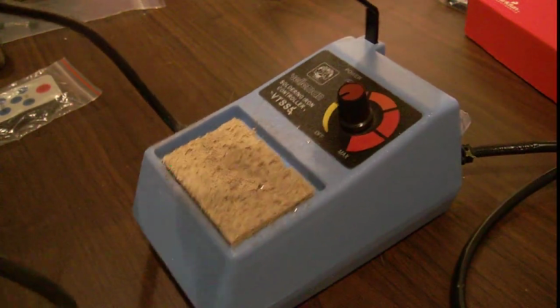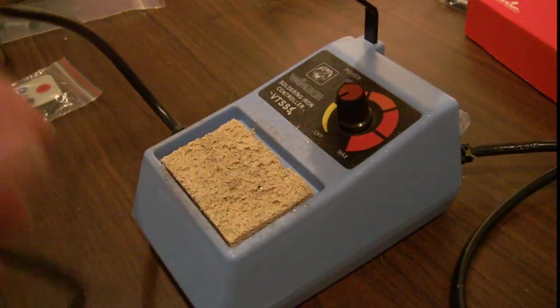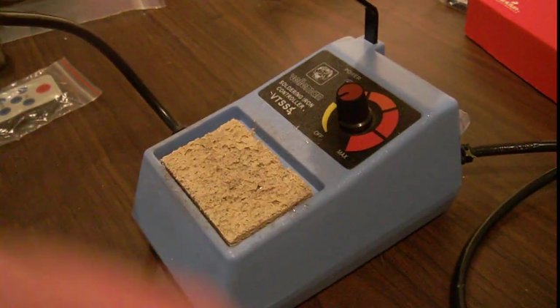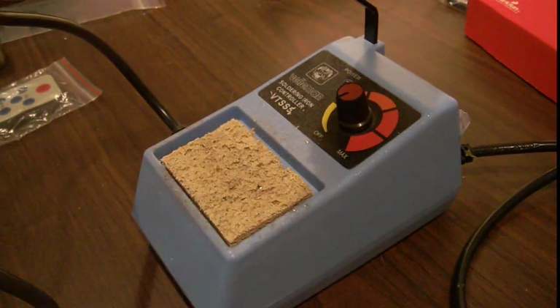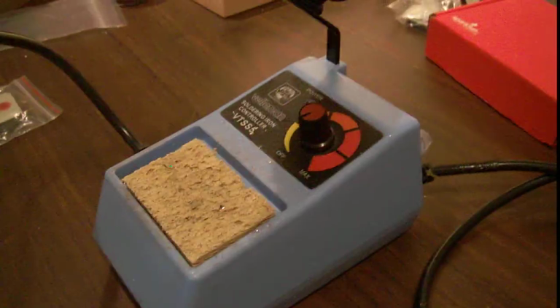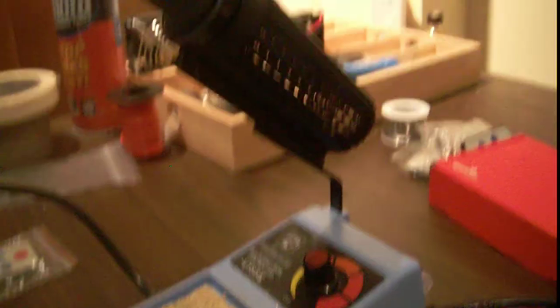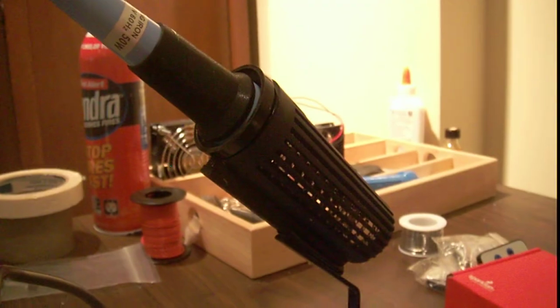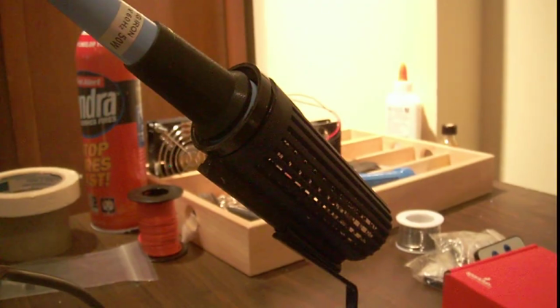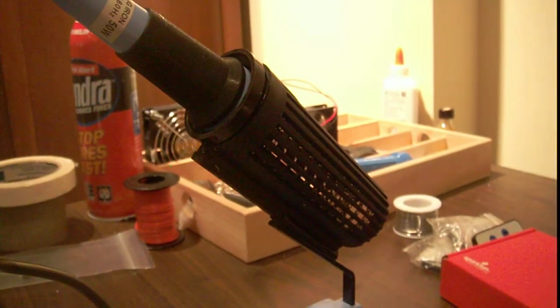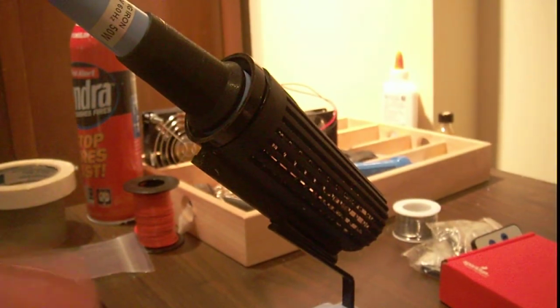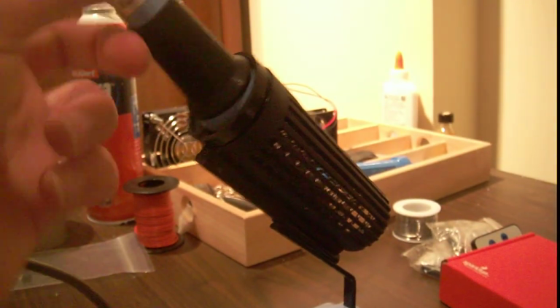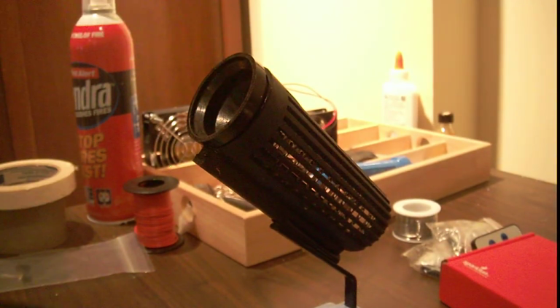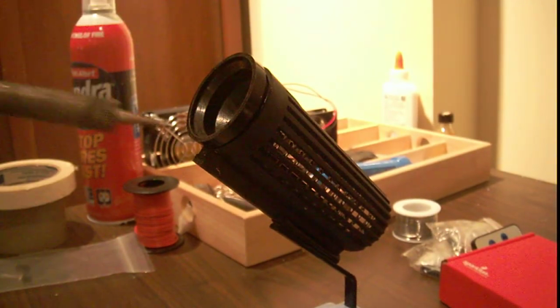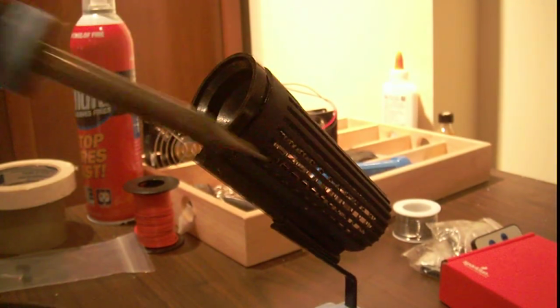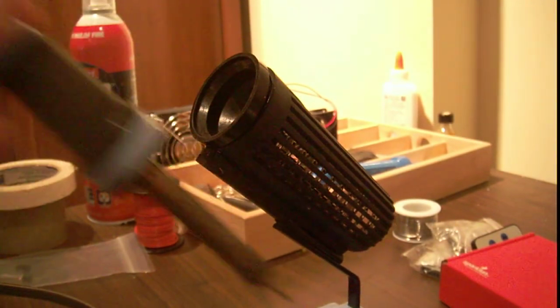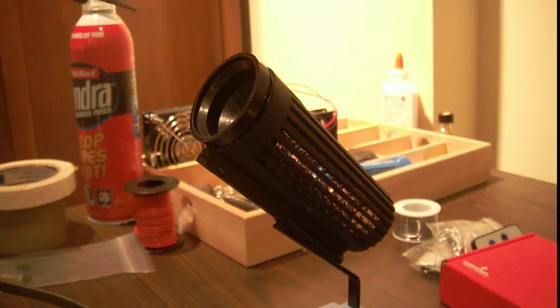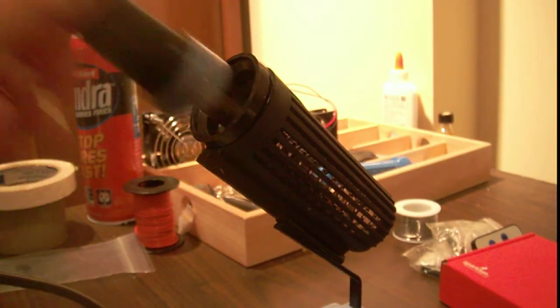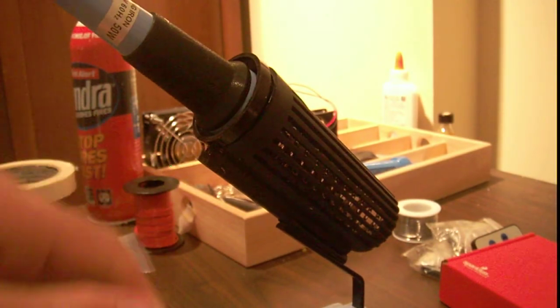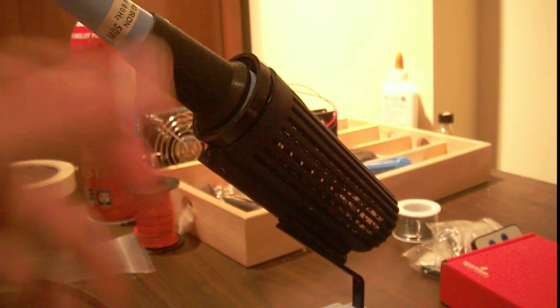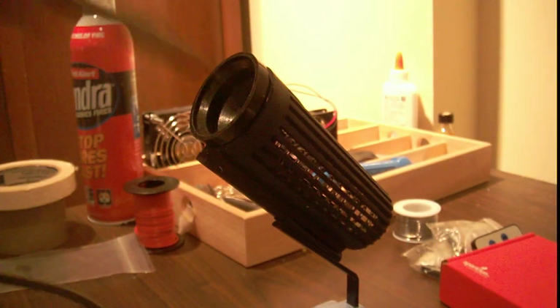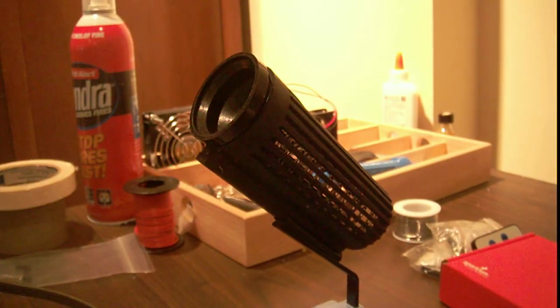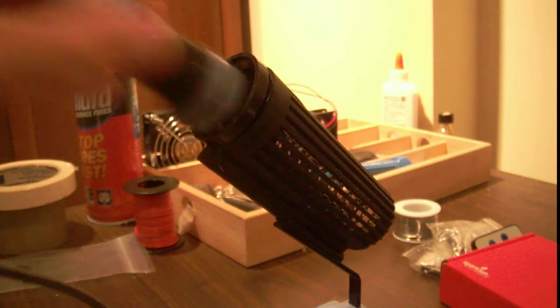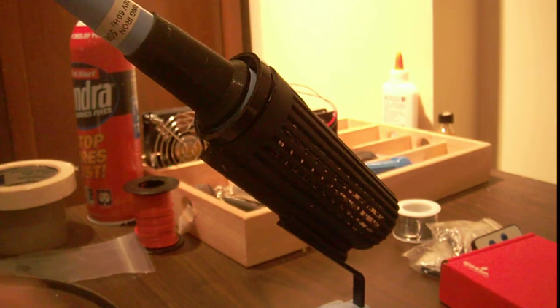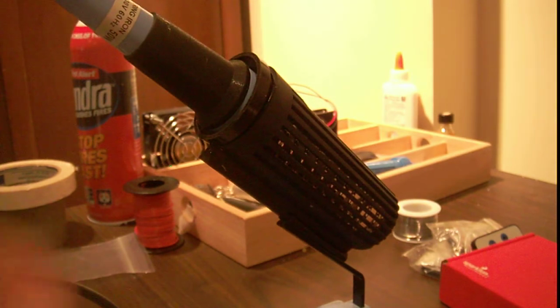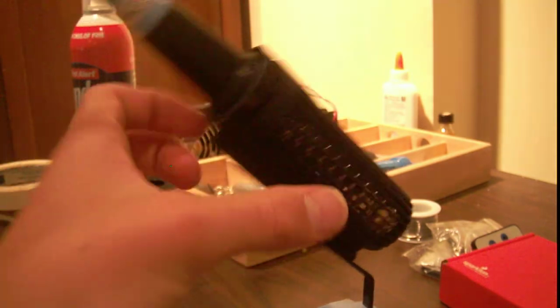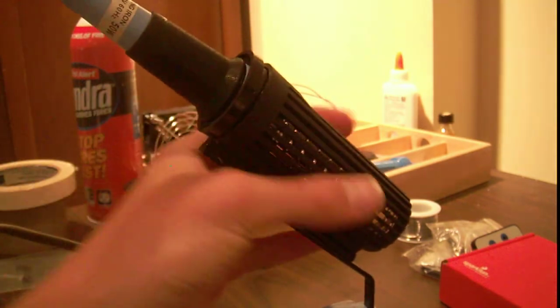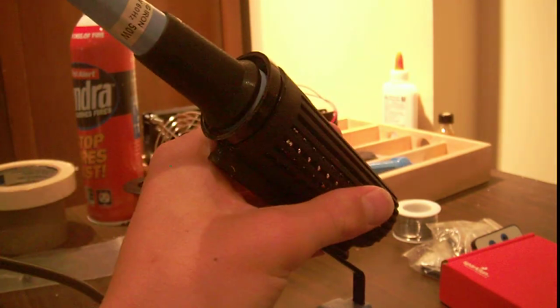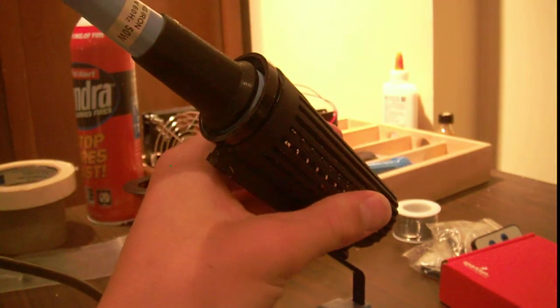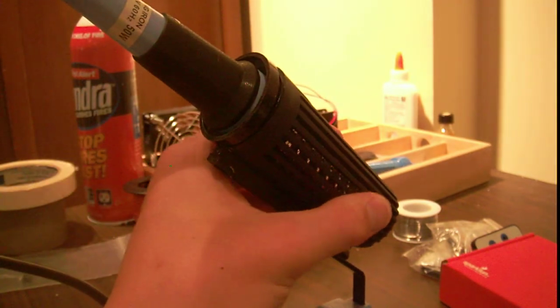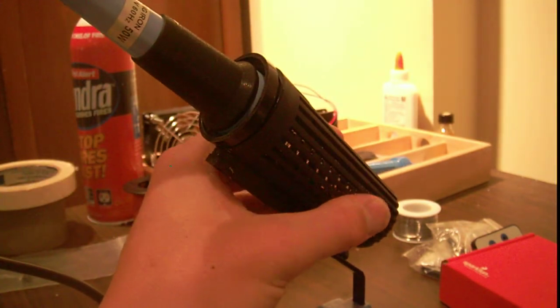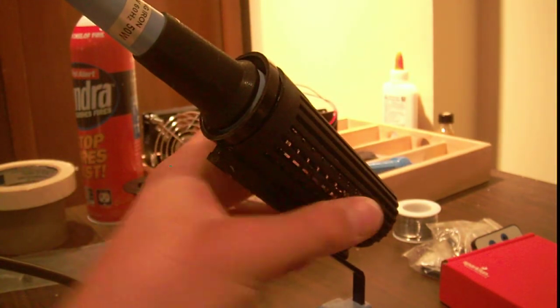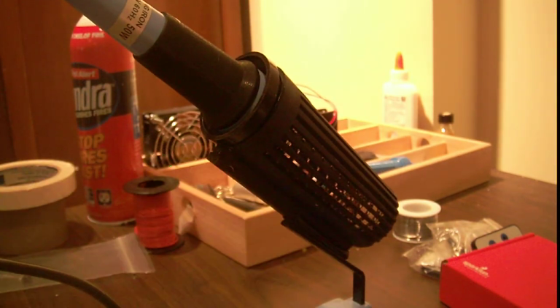It has a built-in stand, so when you're done you just throw it in there. It's got a metal coil so you don't overheat anything.